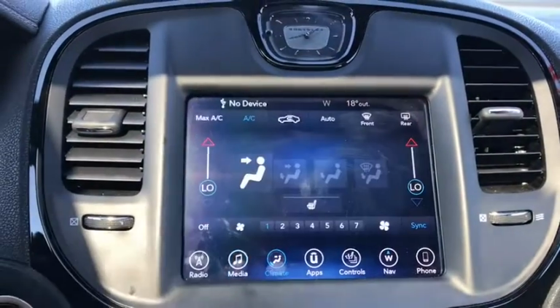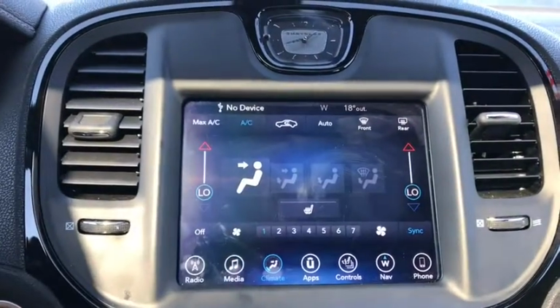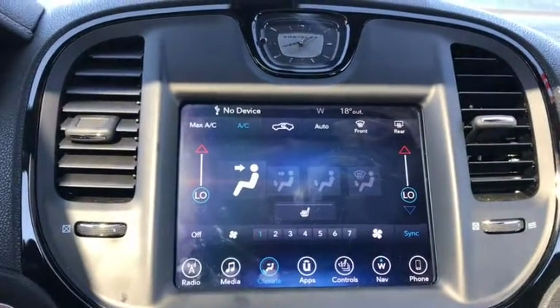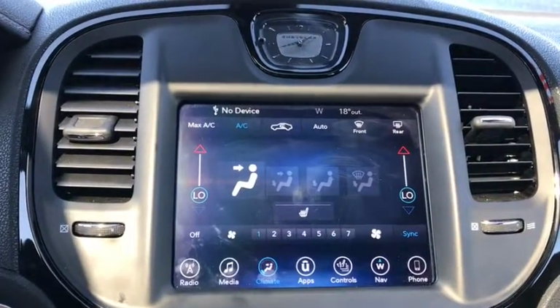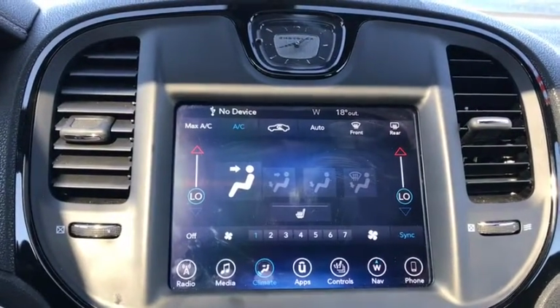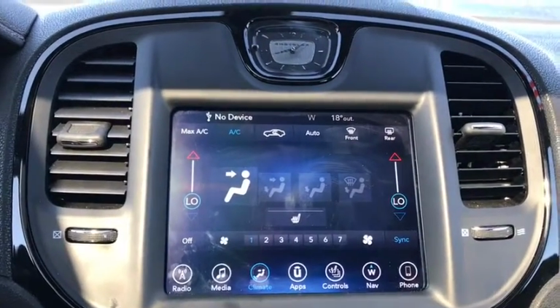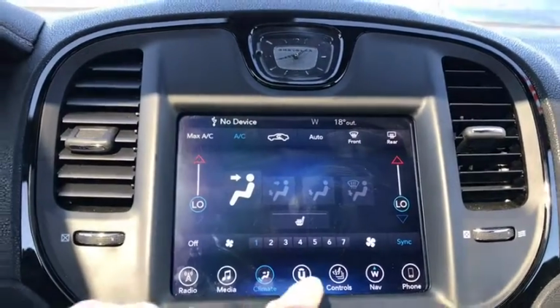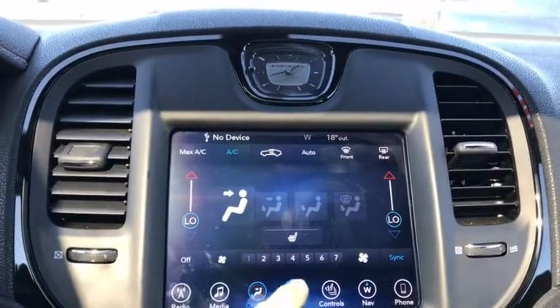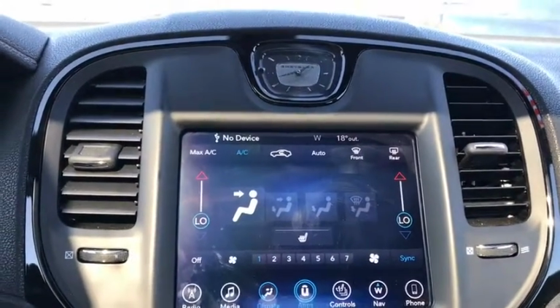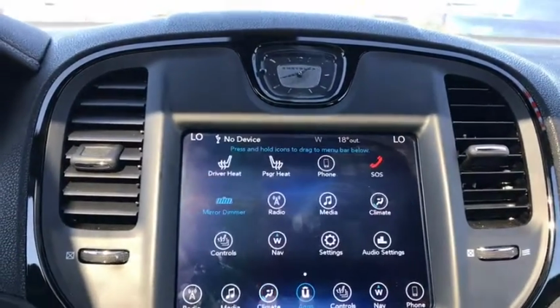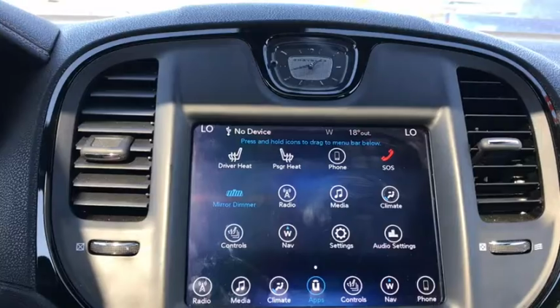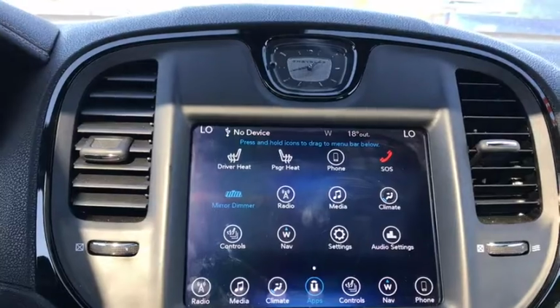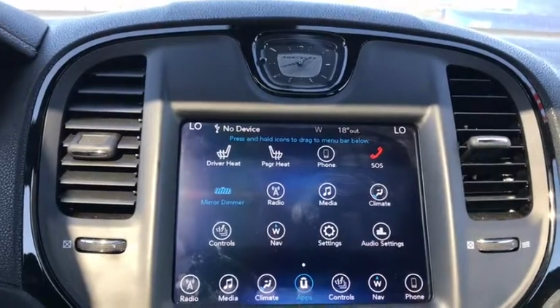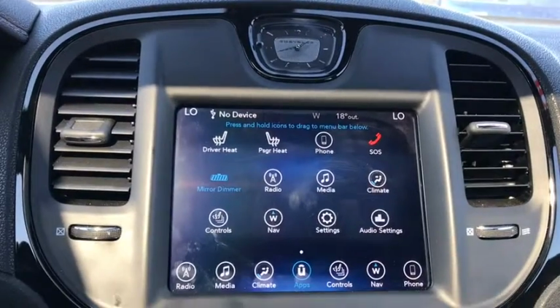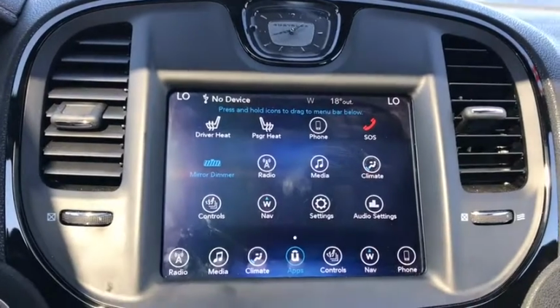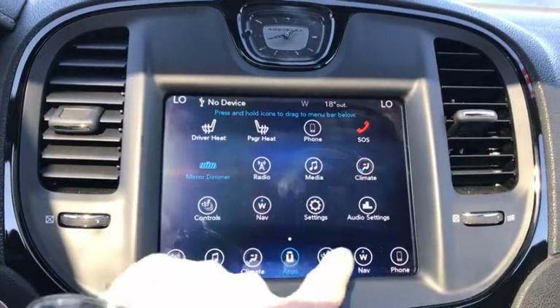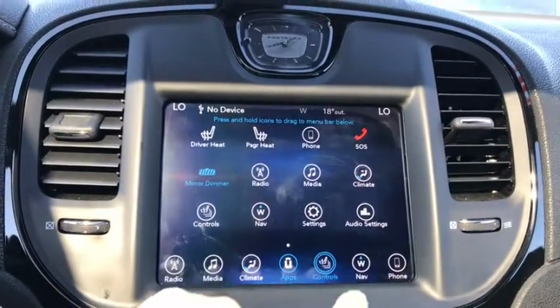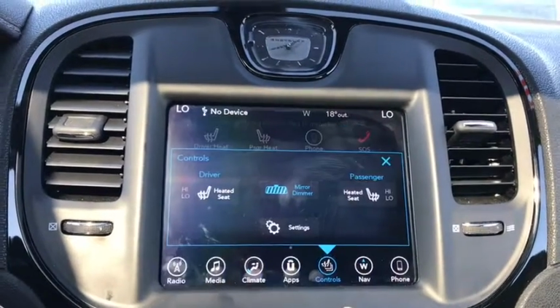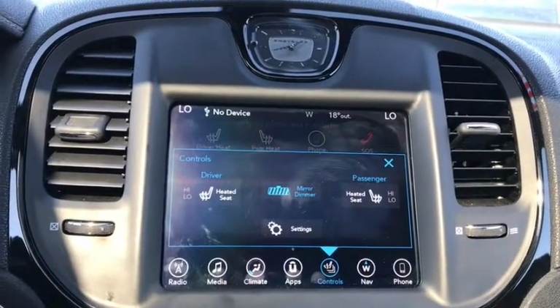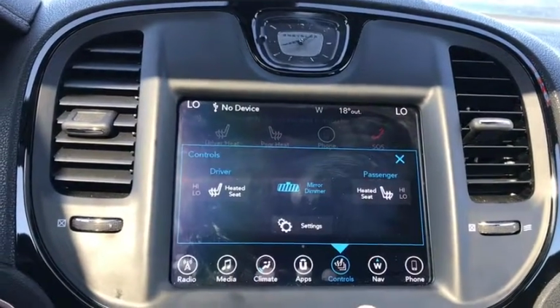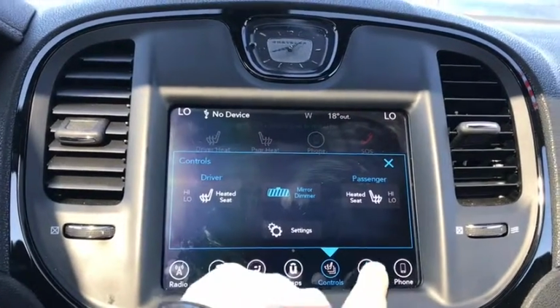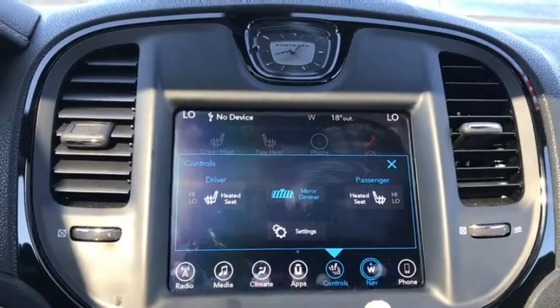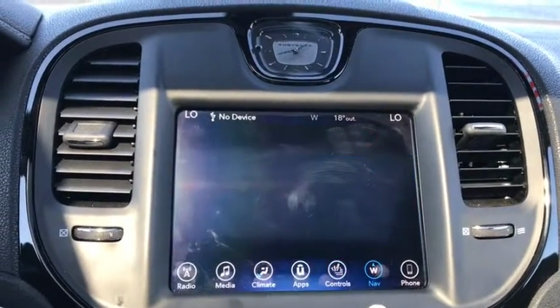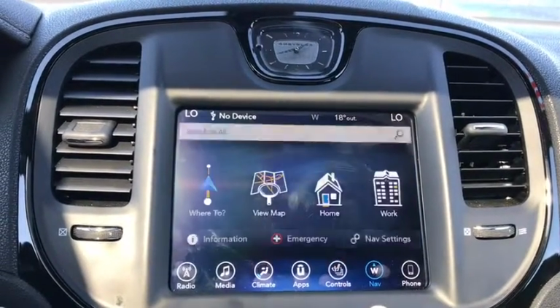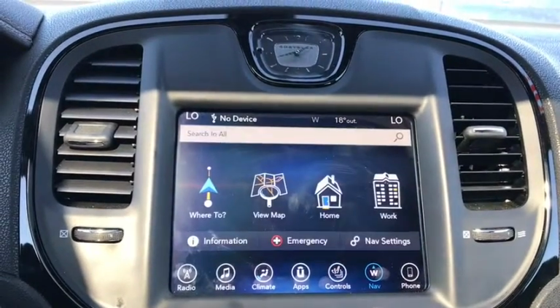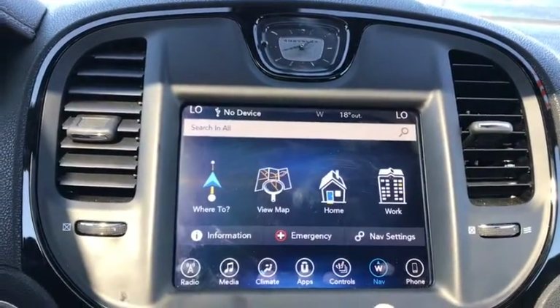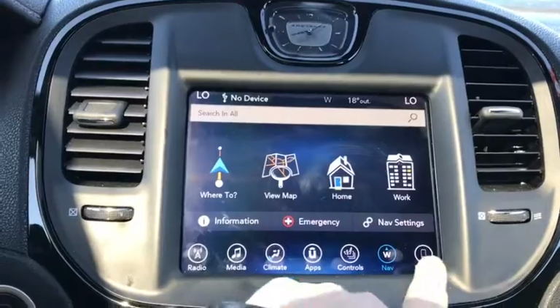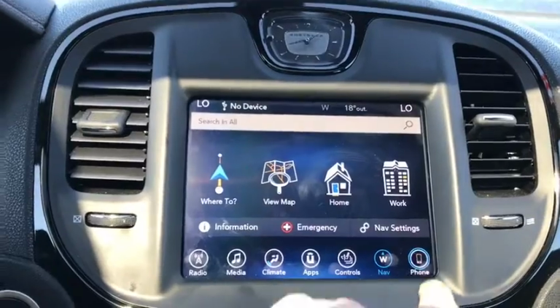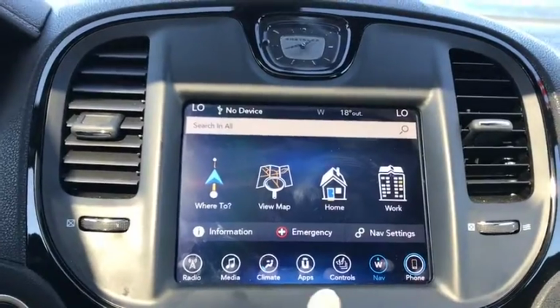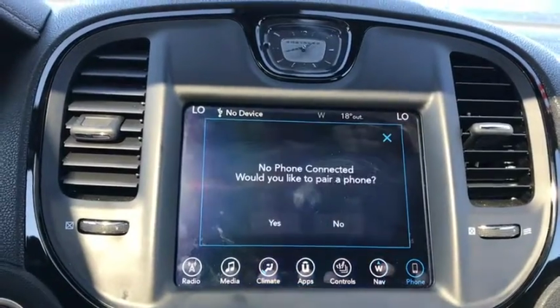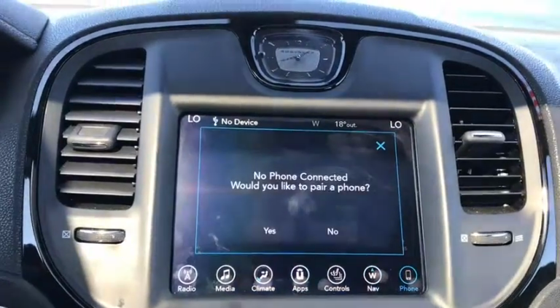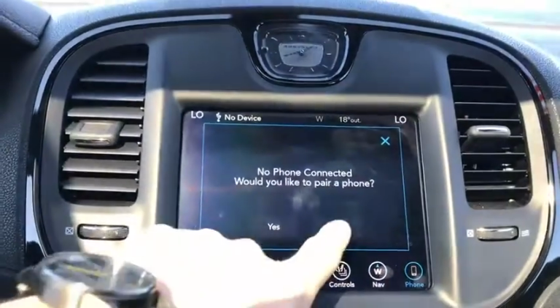You have your climate control settings. You can connect with your different apps, your controls, navigation, and you can pair your phone.